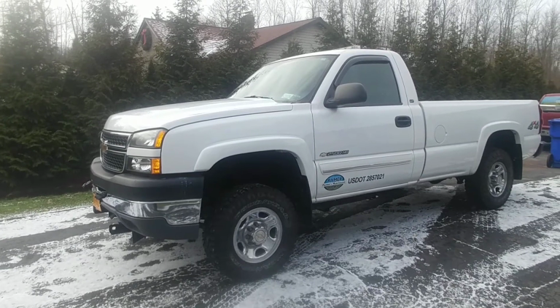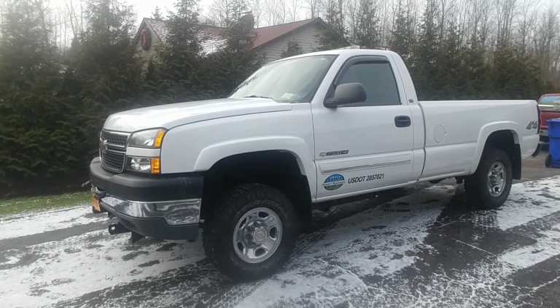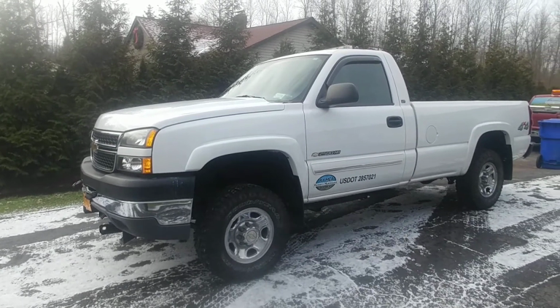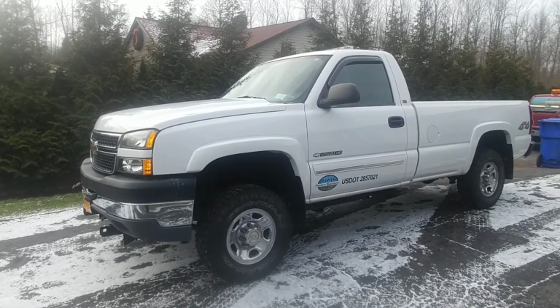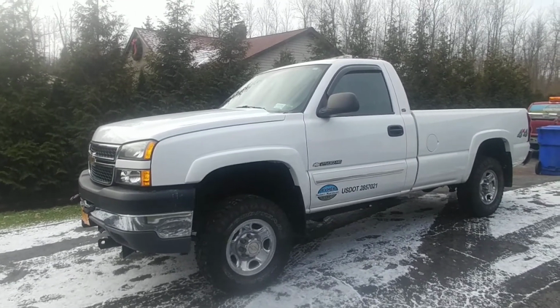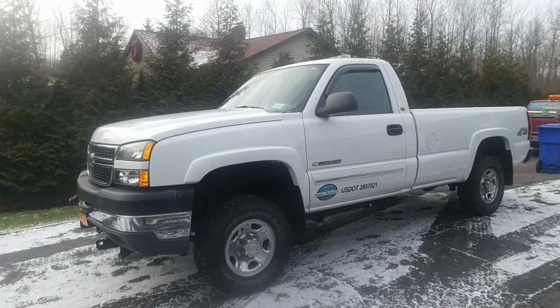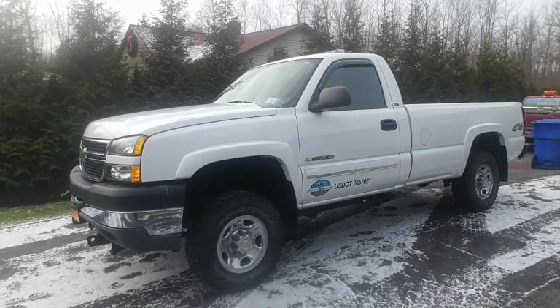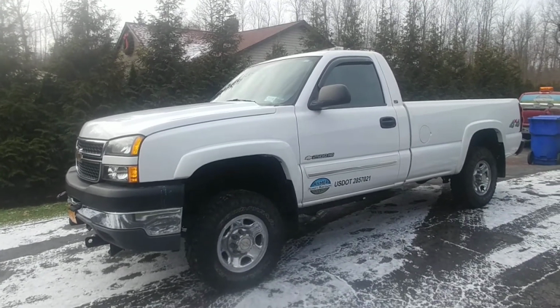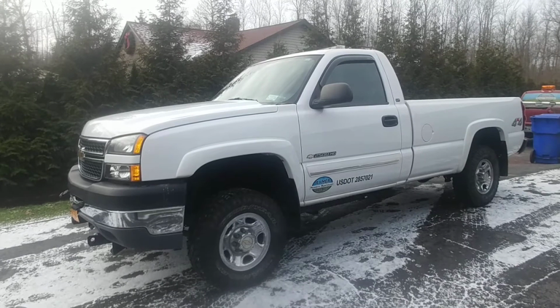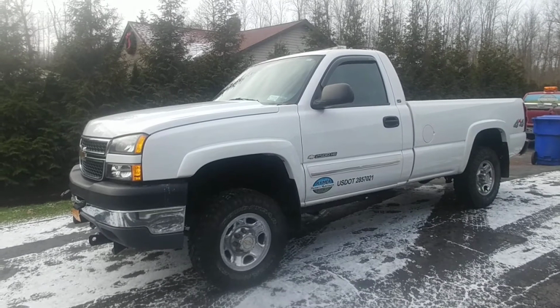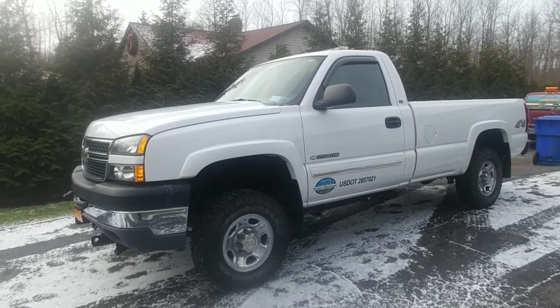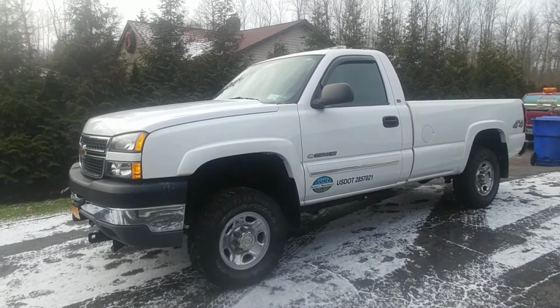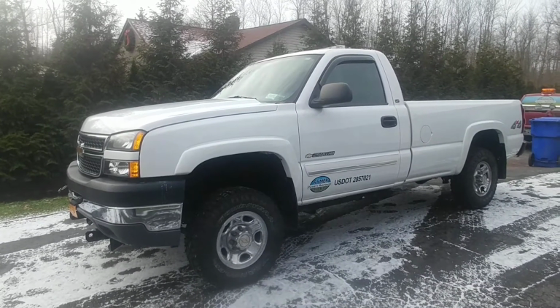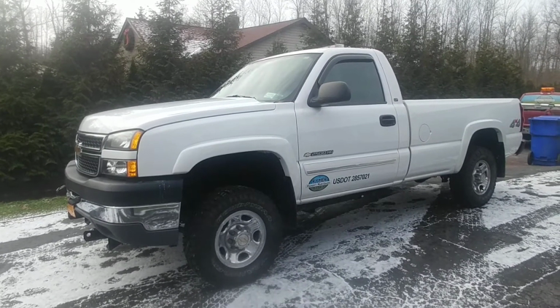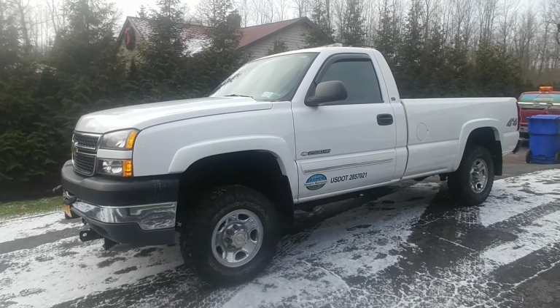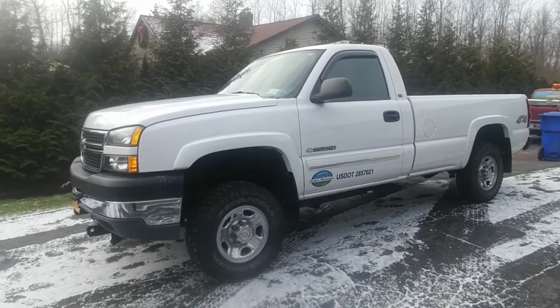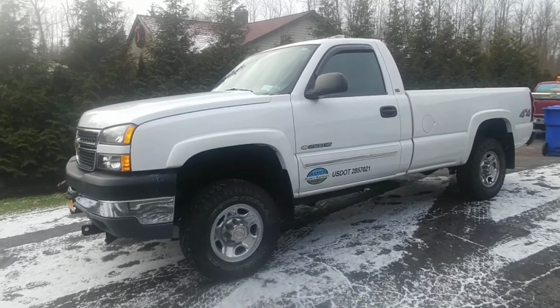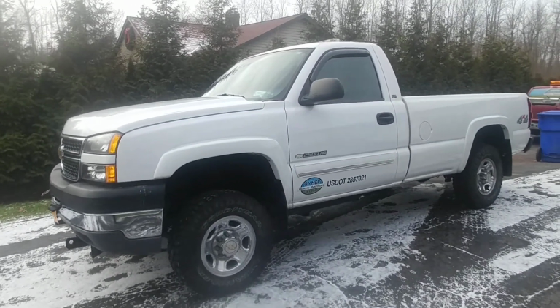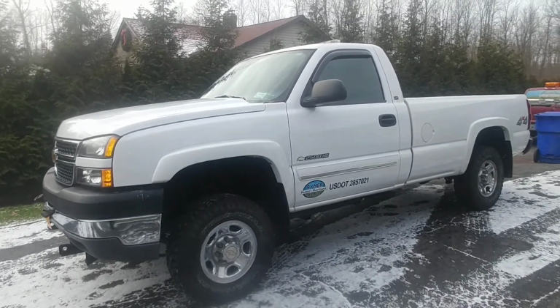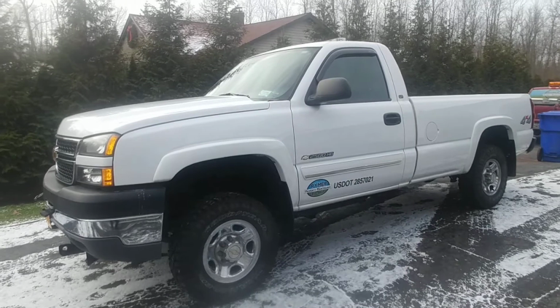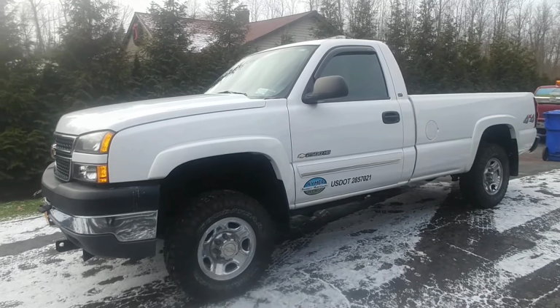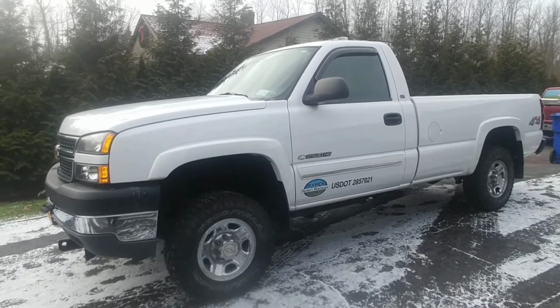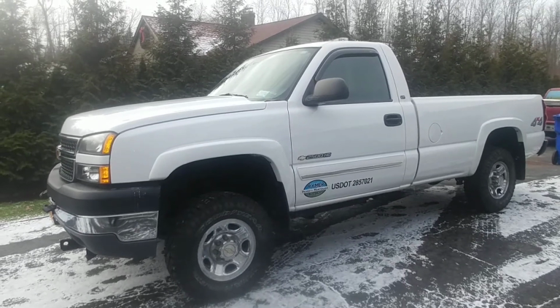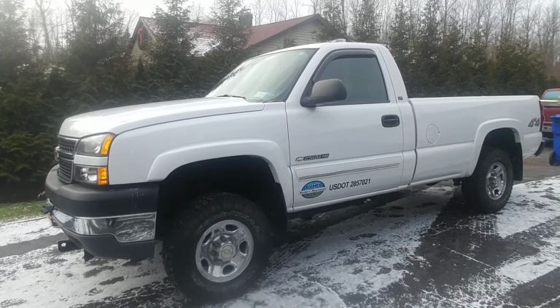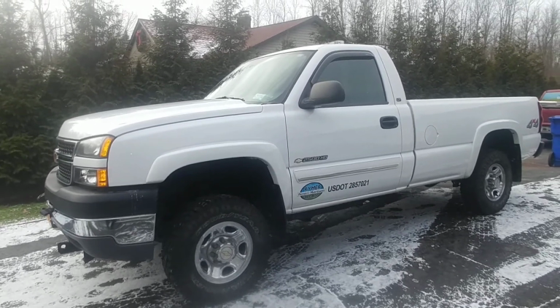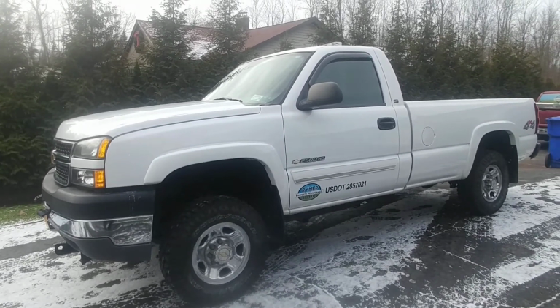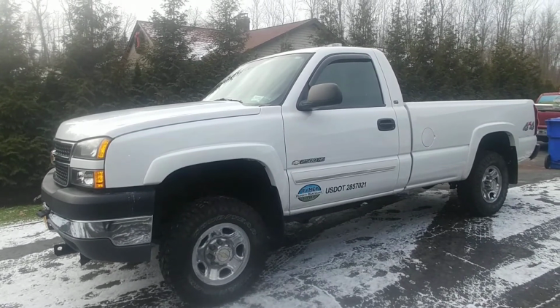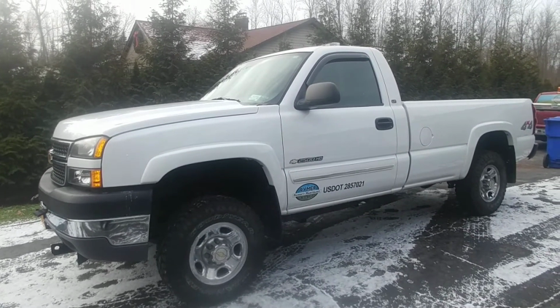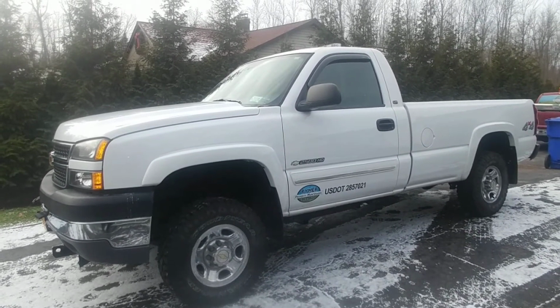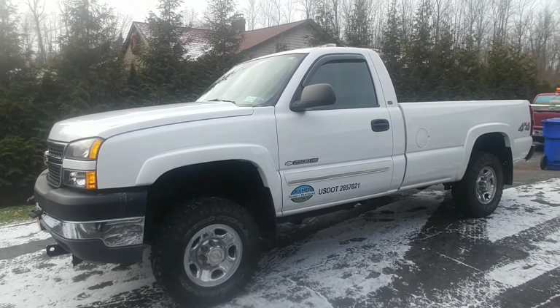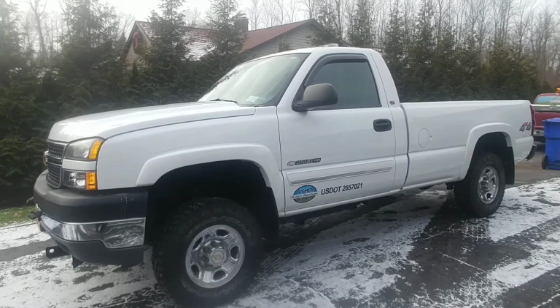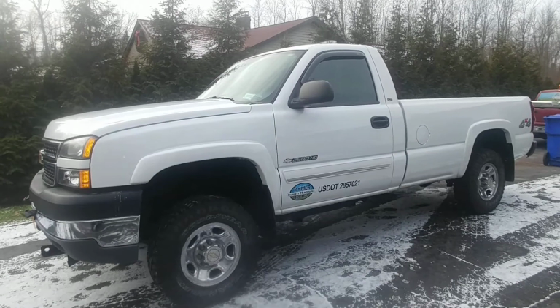Hey guys, I thought I'd just give you a quick video on the new 2500 HD that I added recently. It's an 06 LT1, has right around 11,000 original miles on it. Truck's in pristine condition.